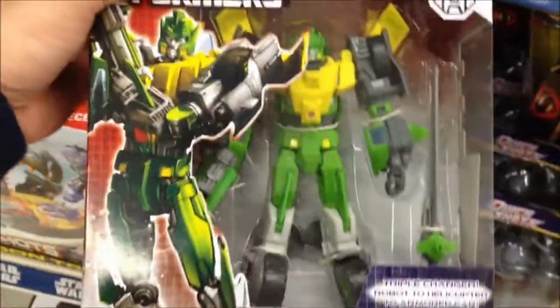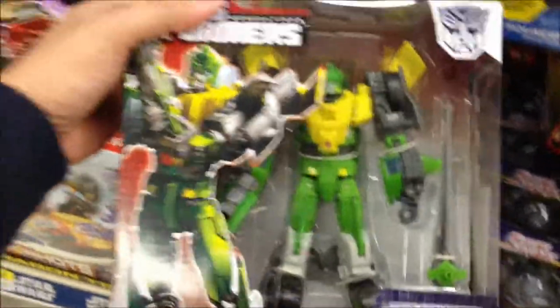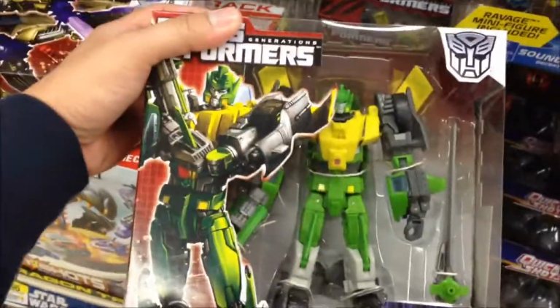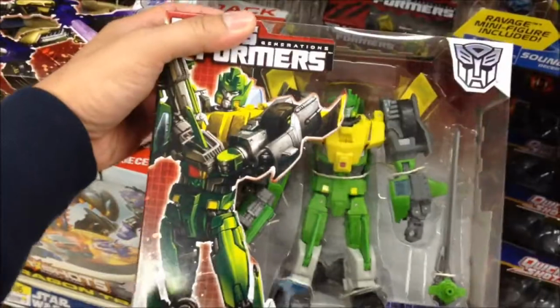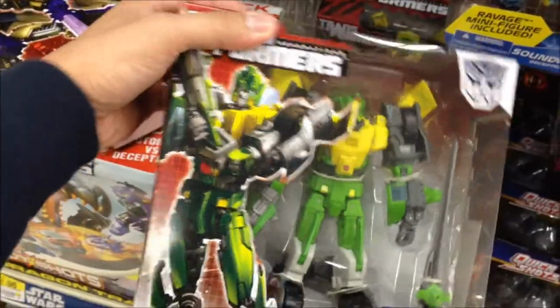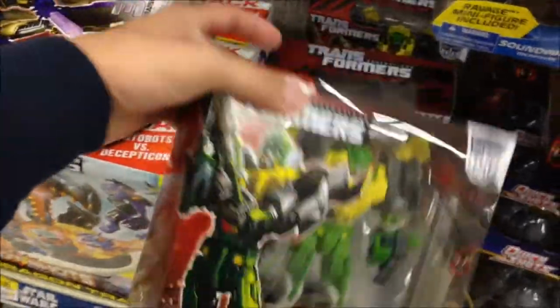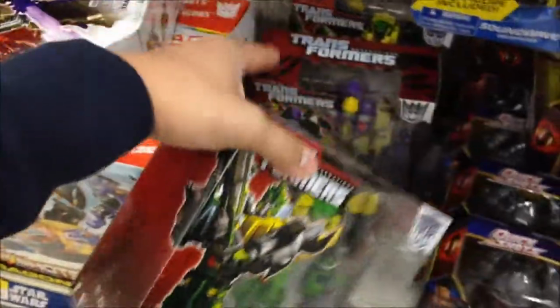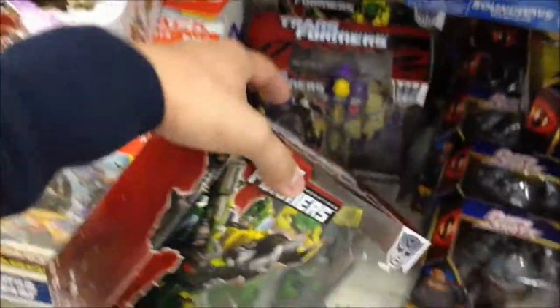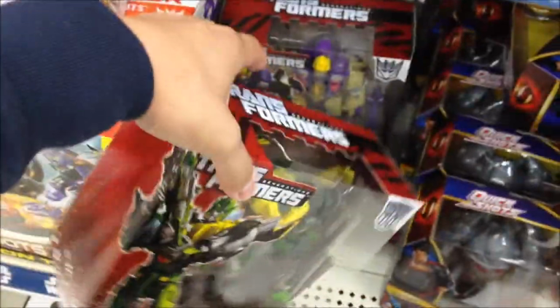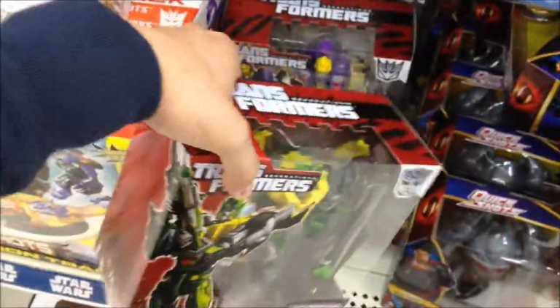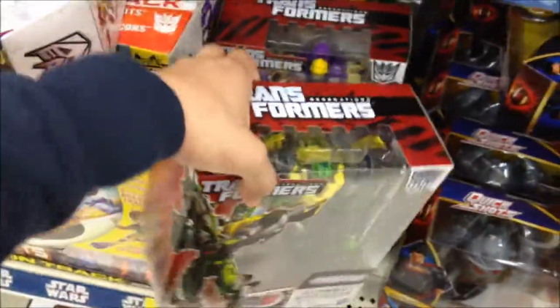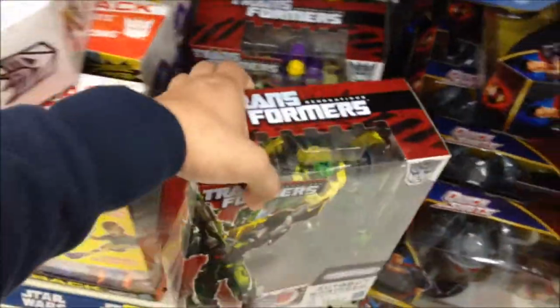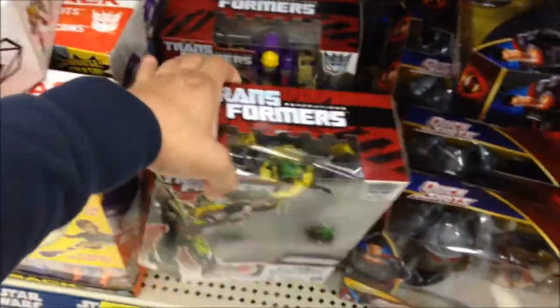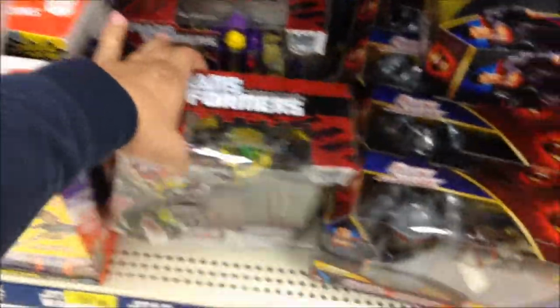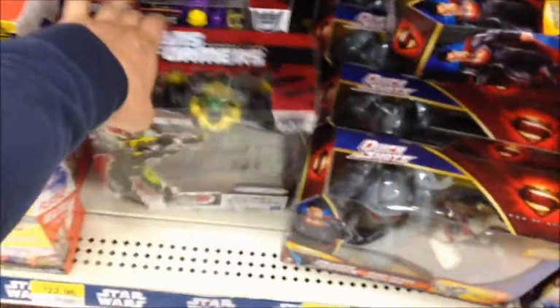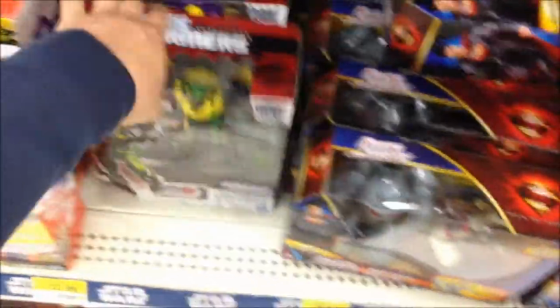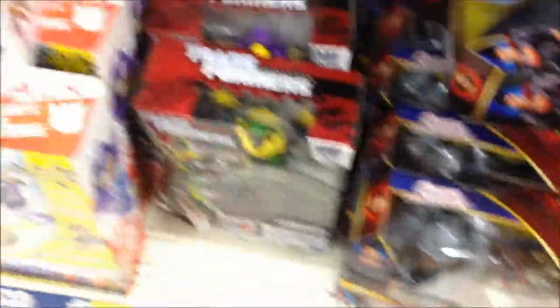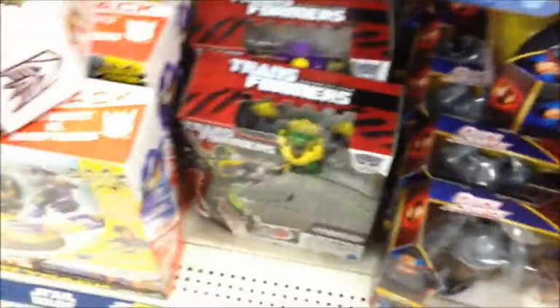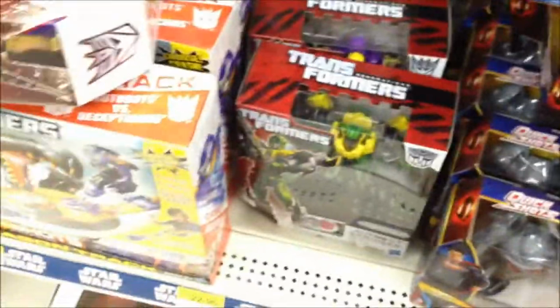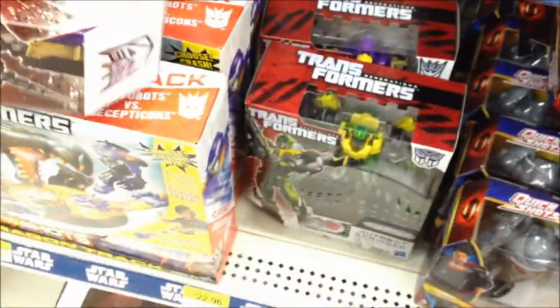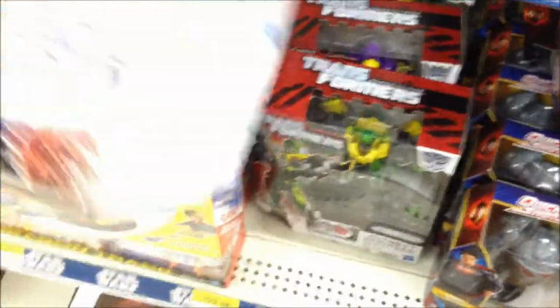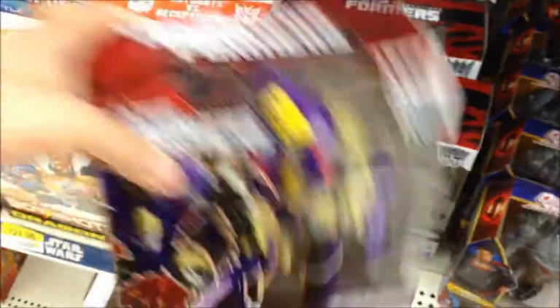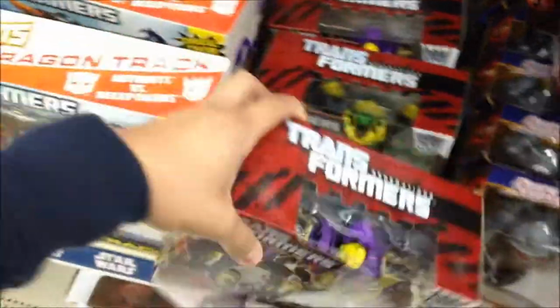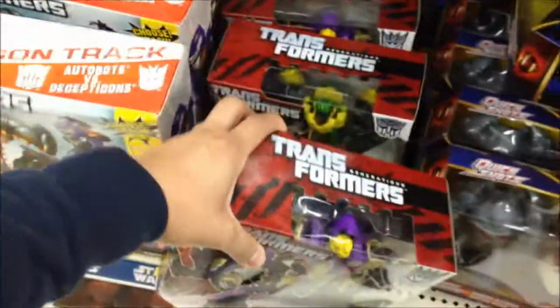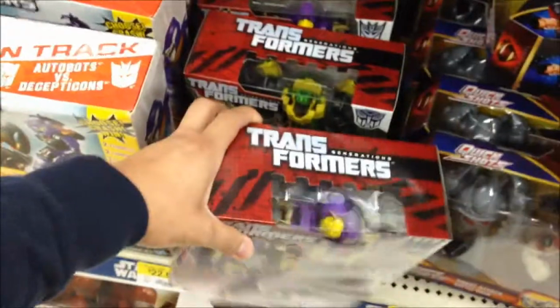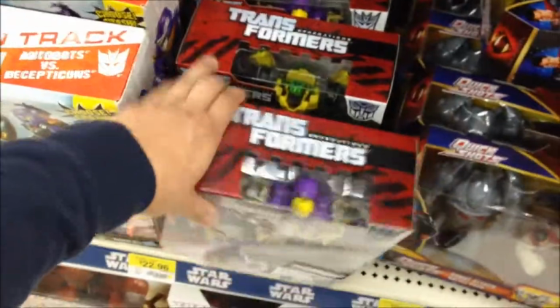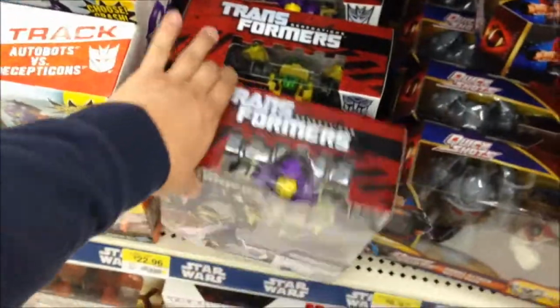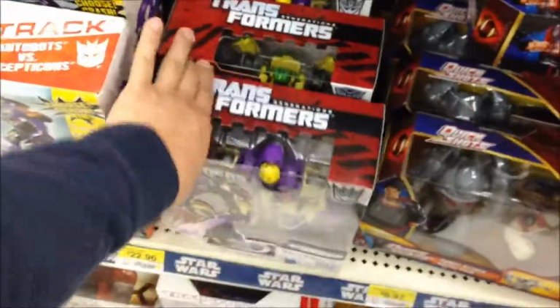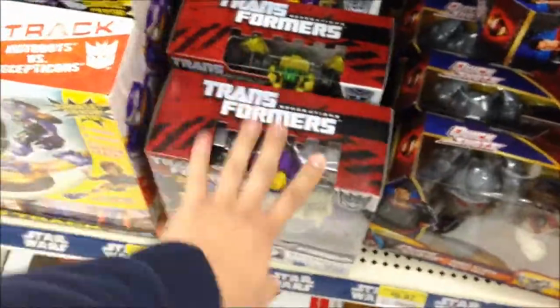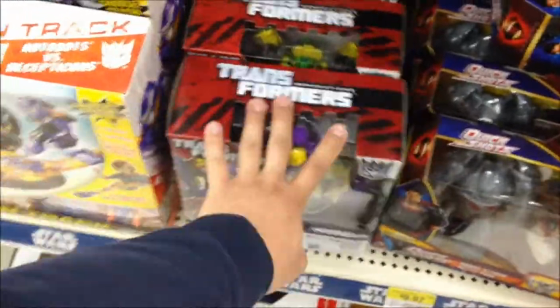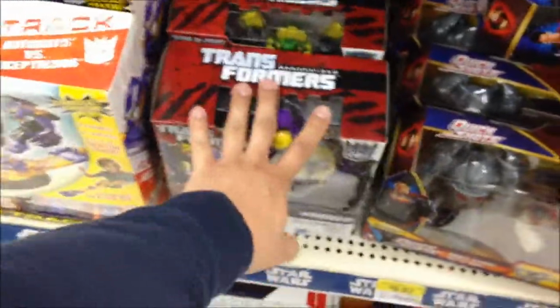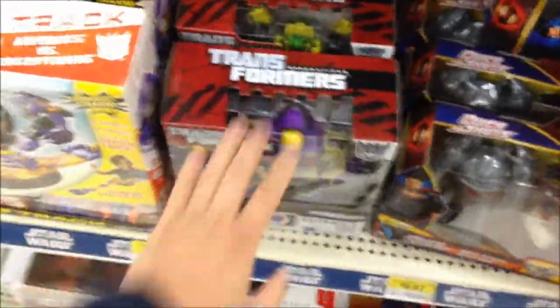For Transformers fans, hit your local Walmart and you will find them hanging or on the shelves now.